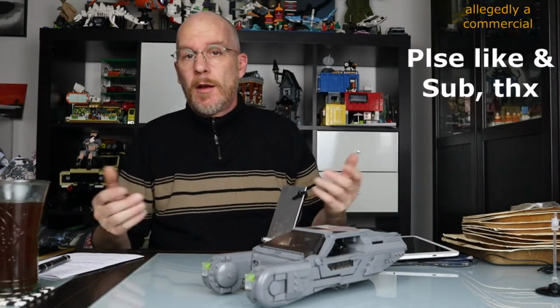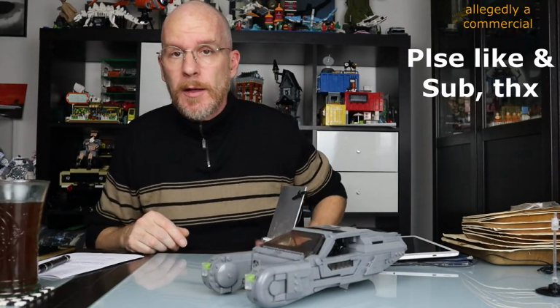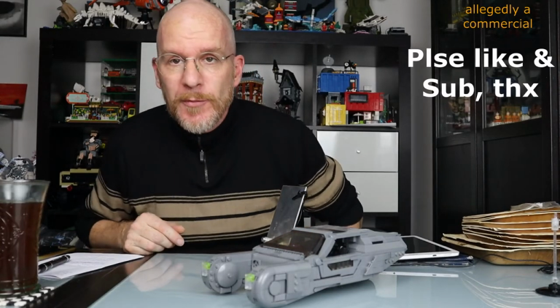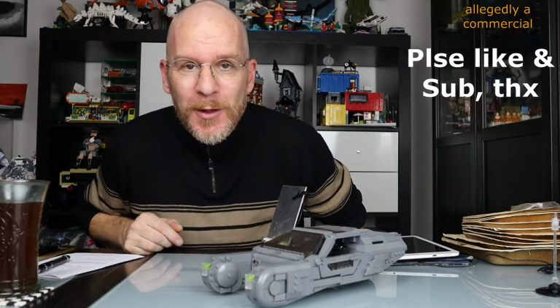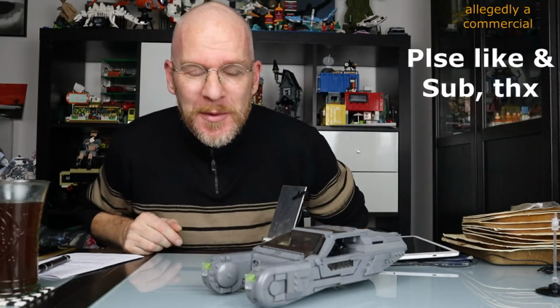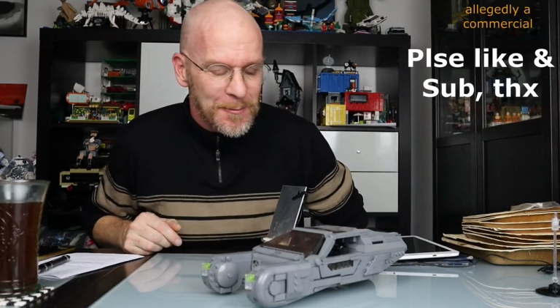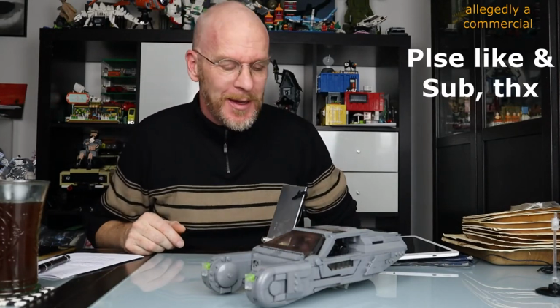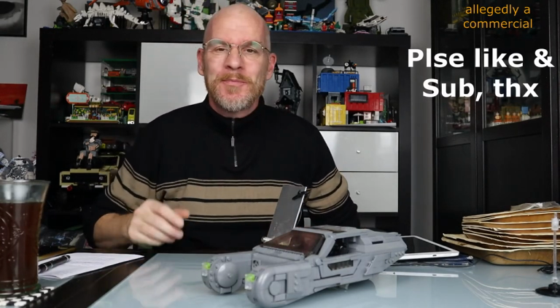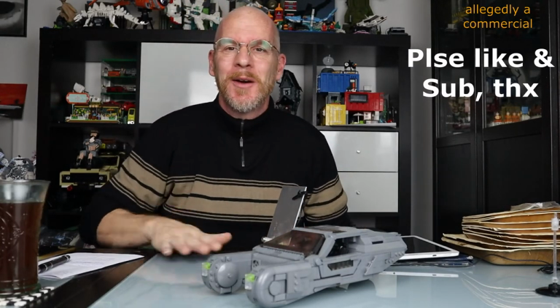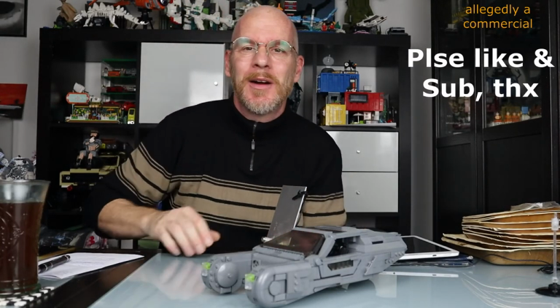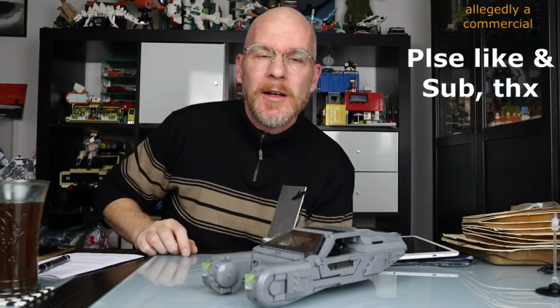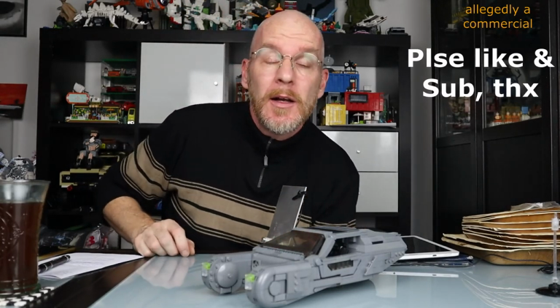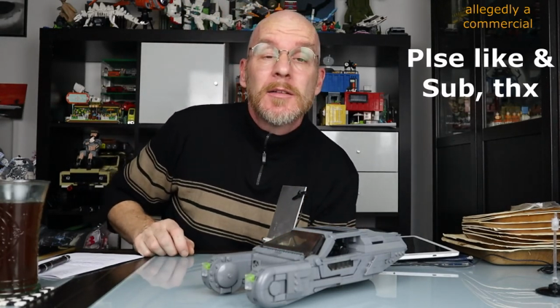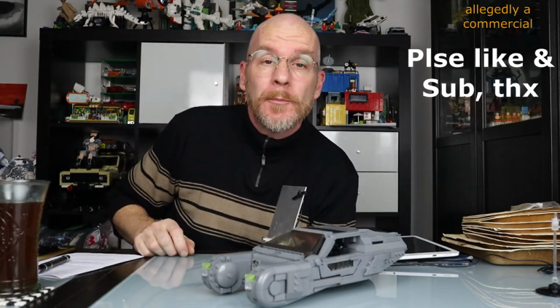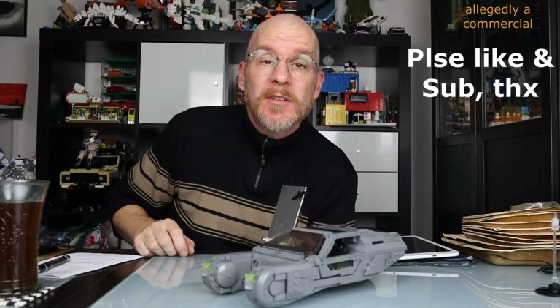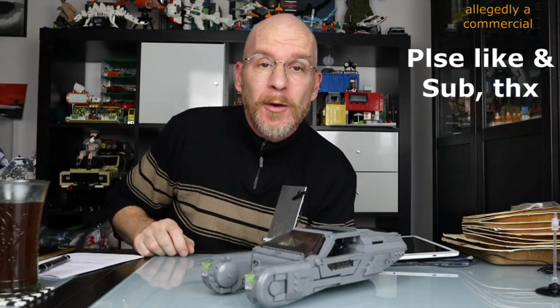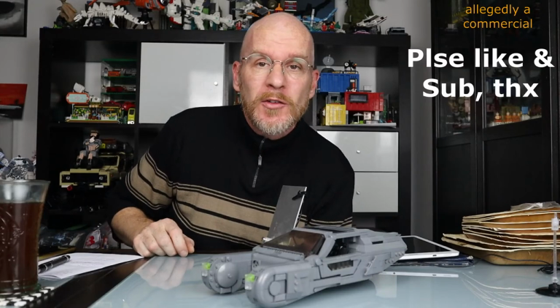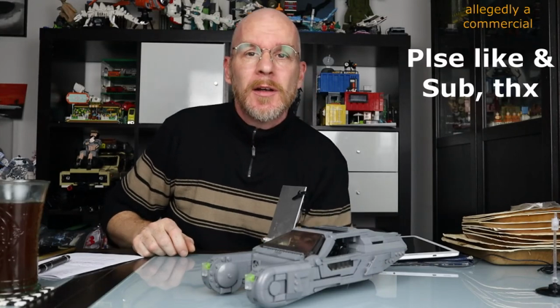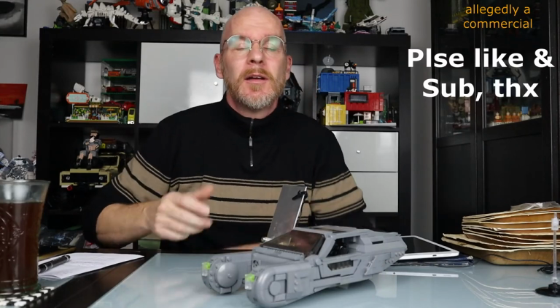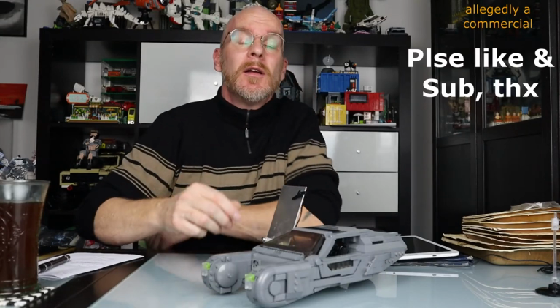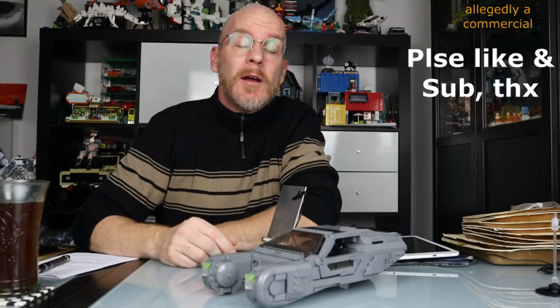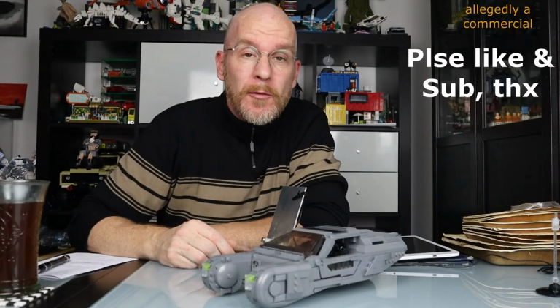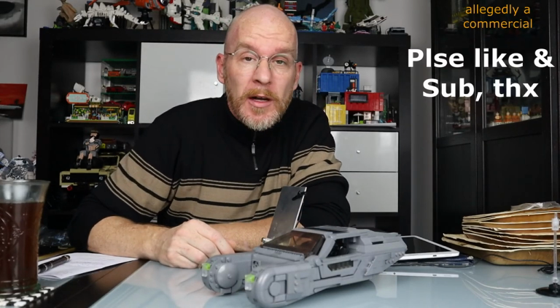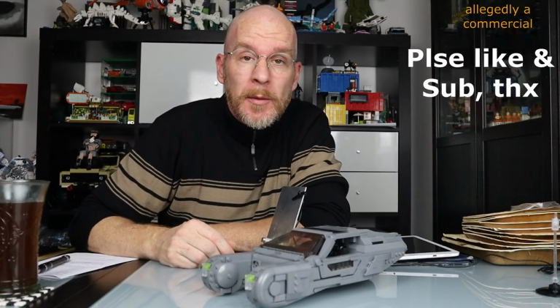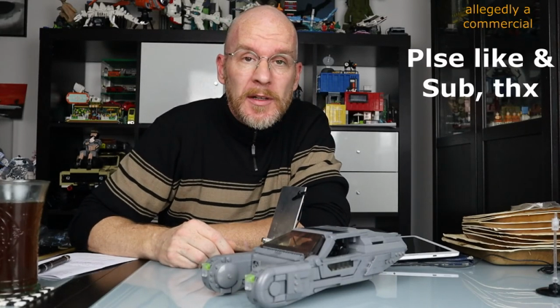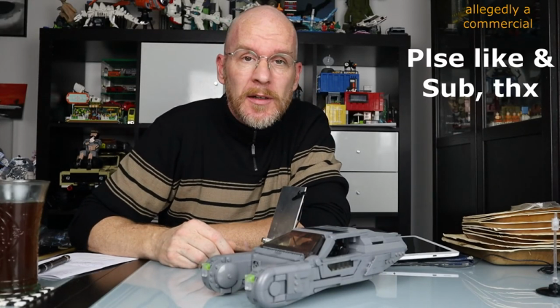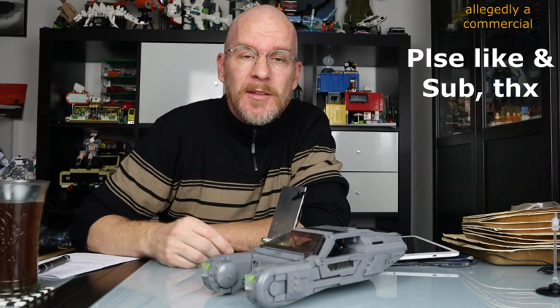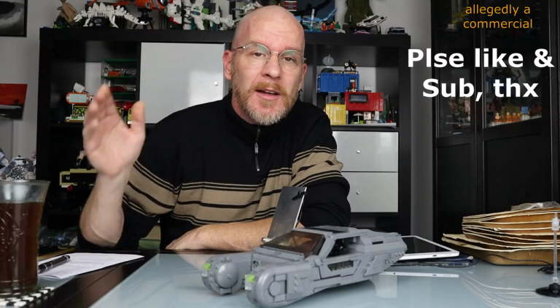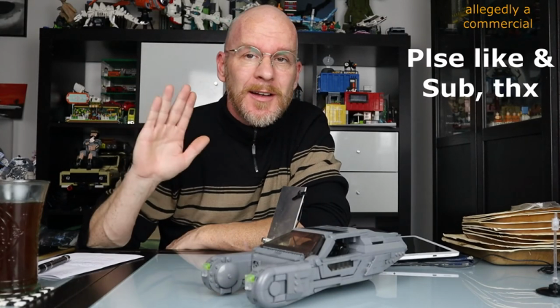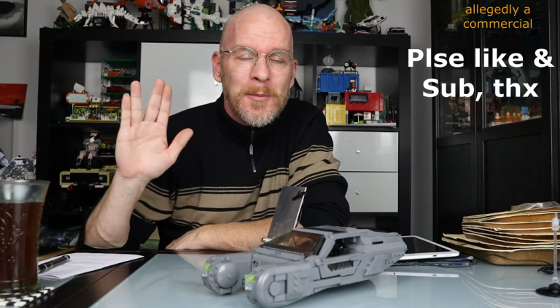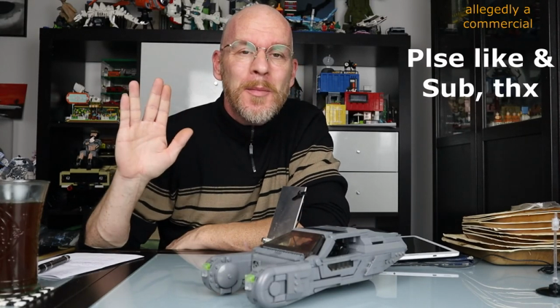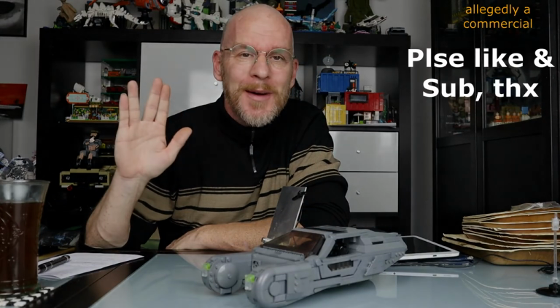Okay, now you know — it's all right. Thanks for watching, have fun building, see you next time, bye bye!